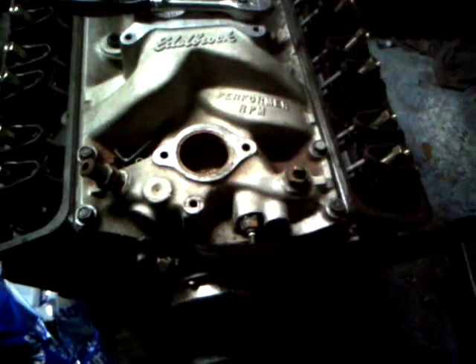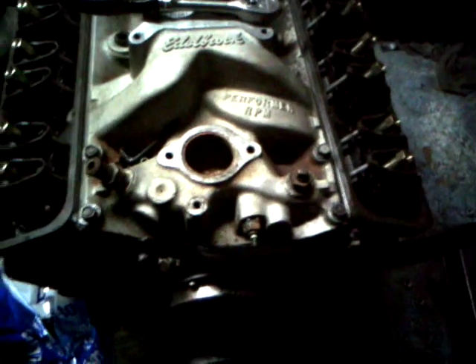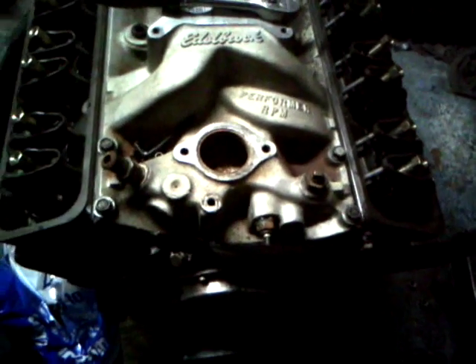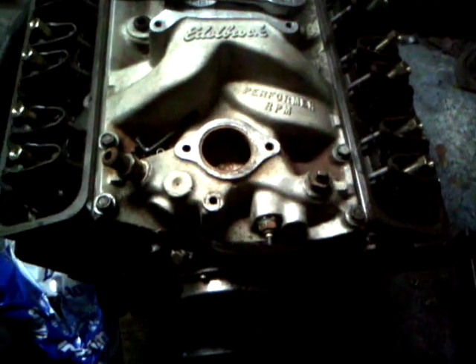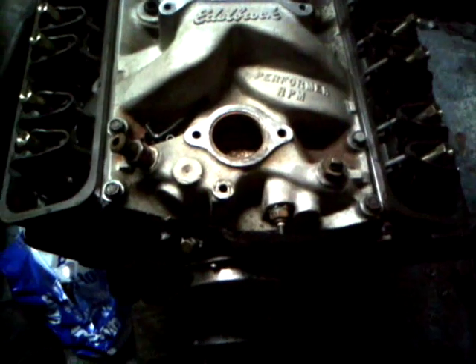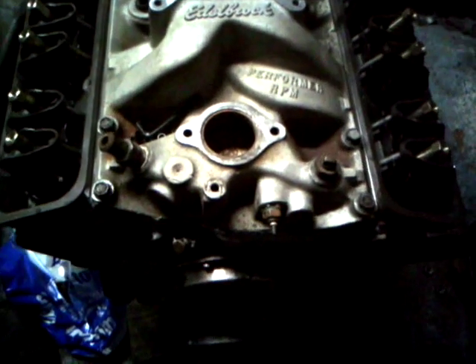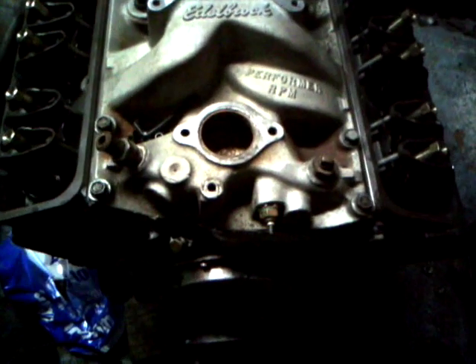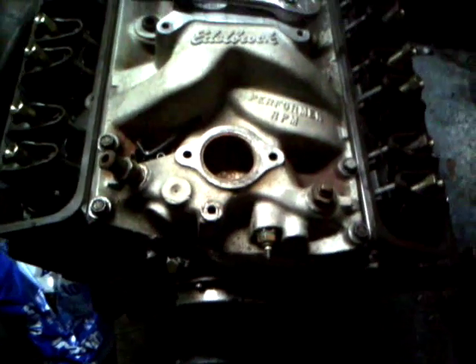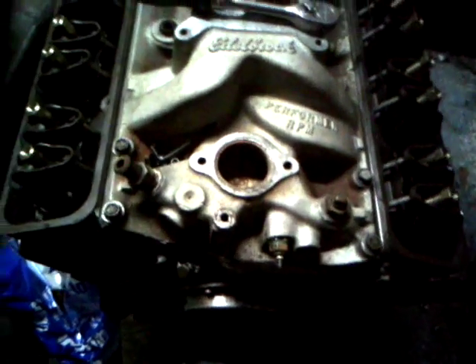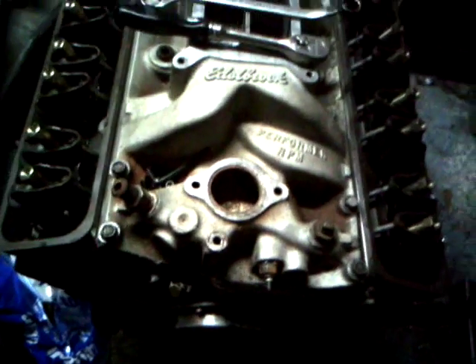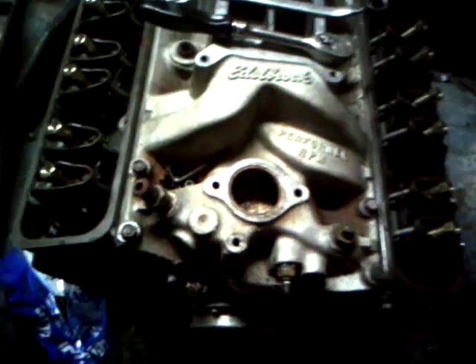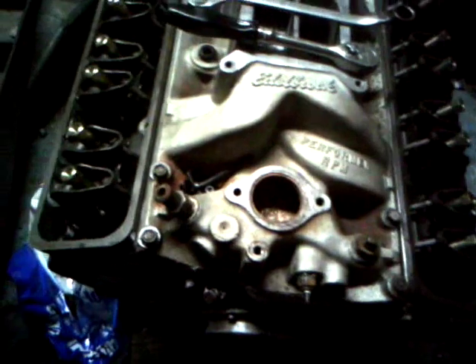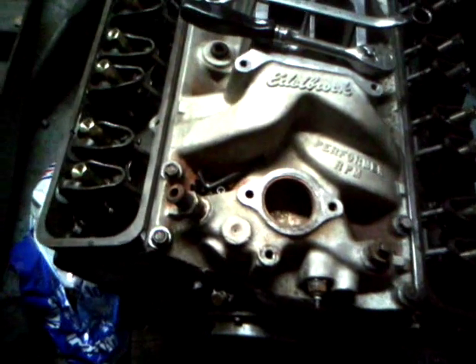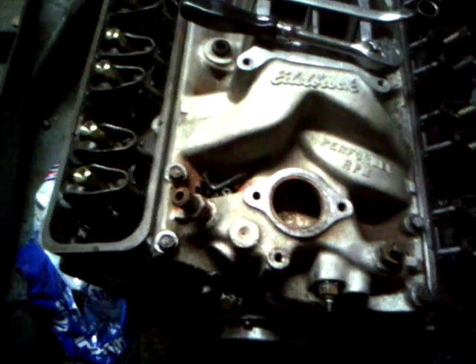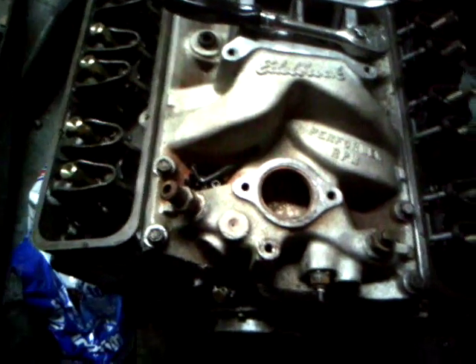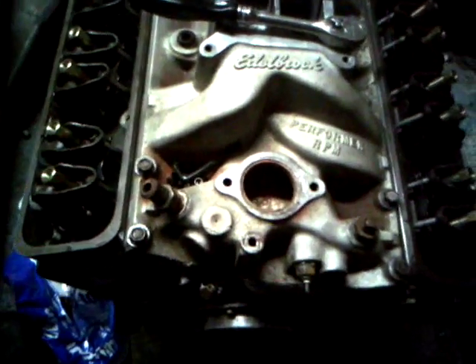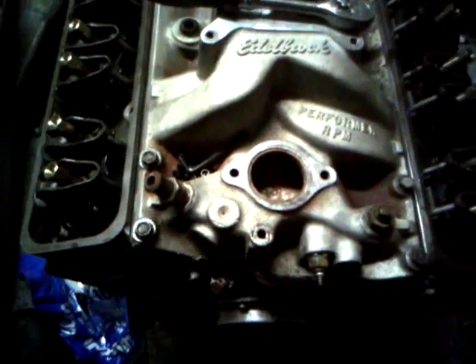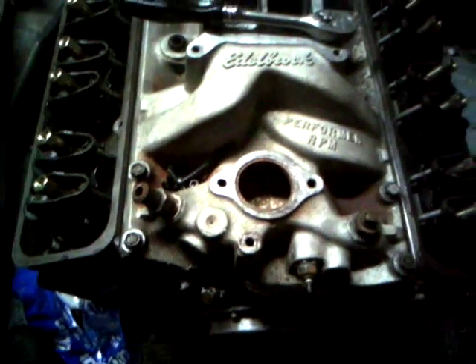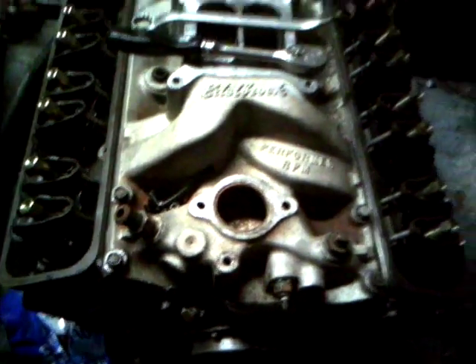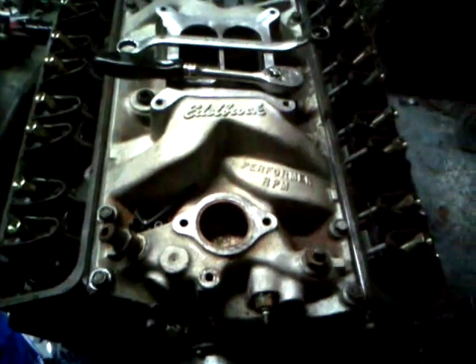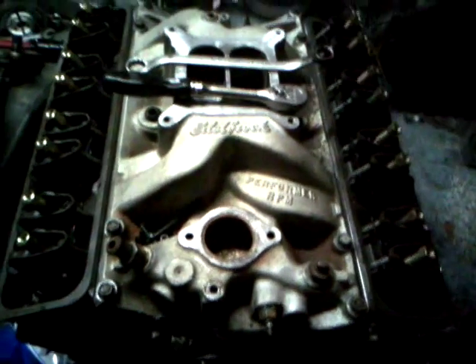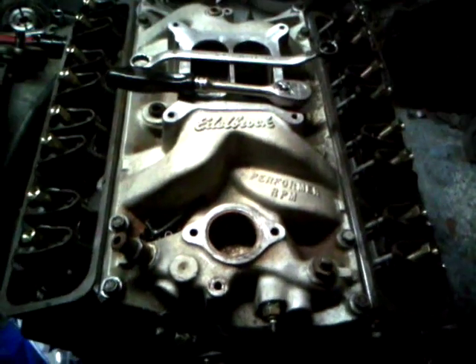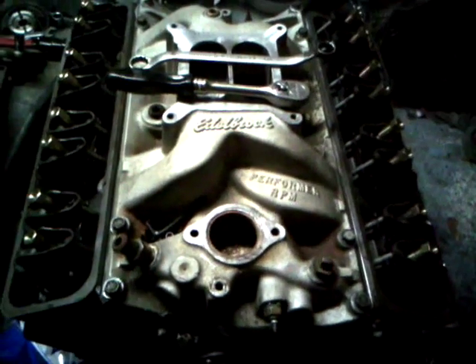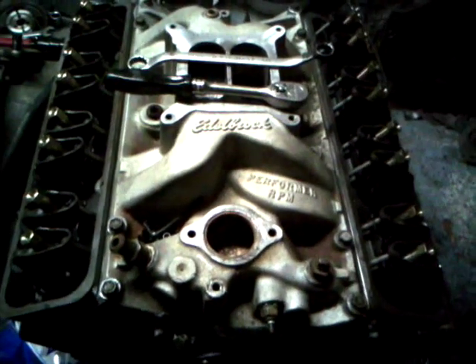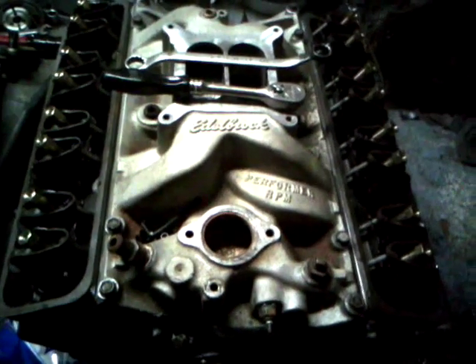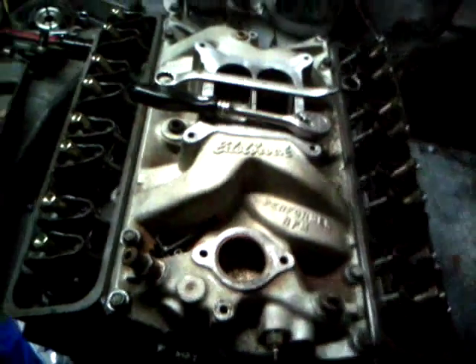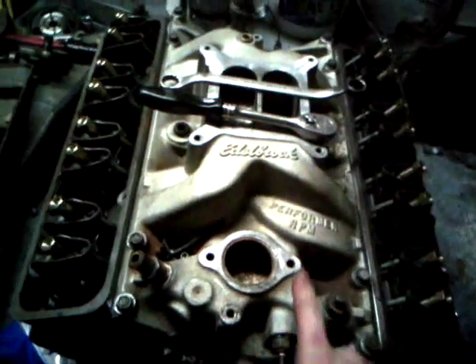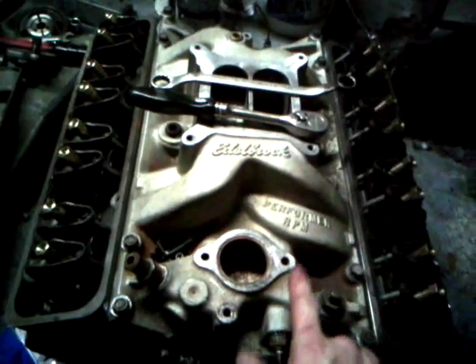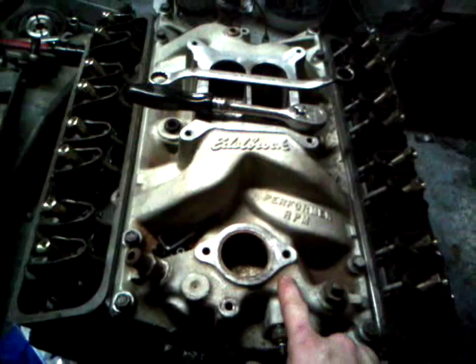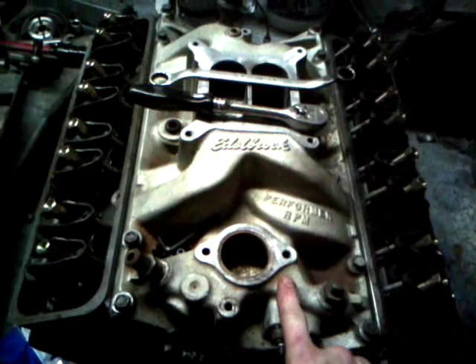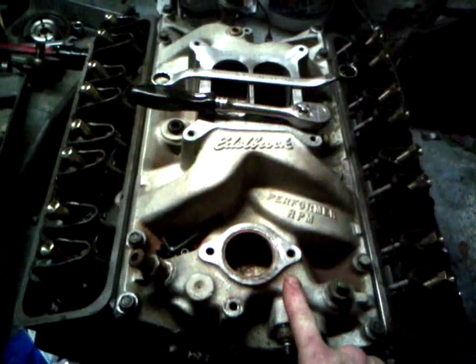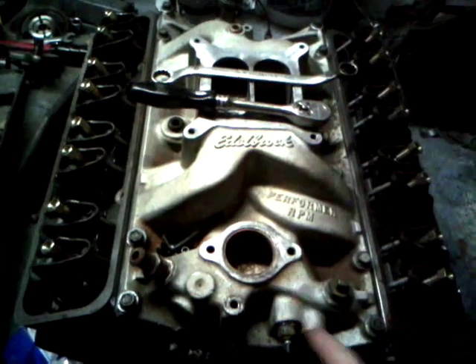Hello. Today we're going to learn how to adjust the valves on a small block Chevrolet engine. This one right here.